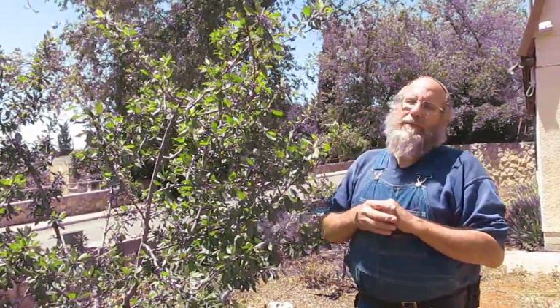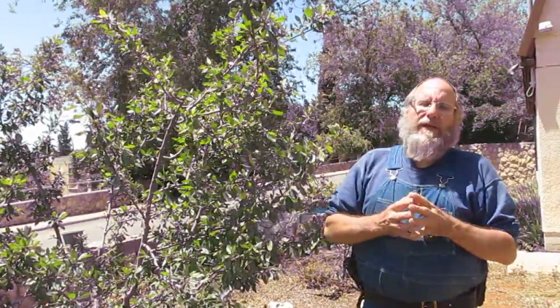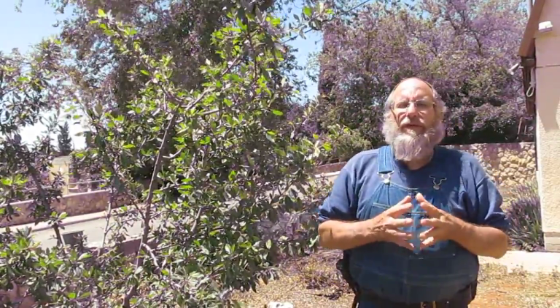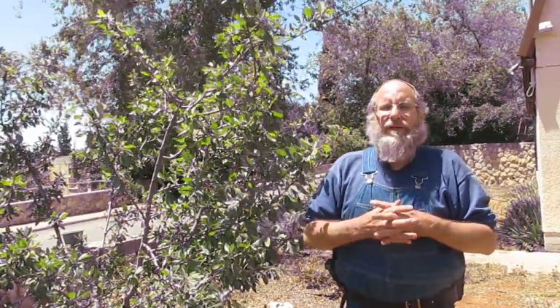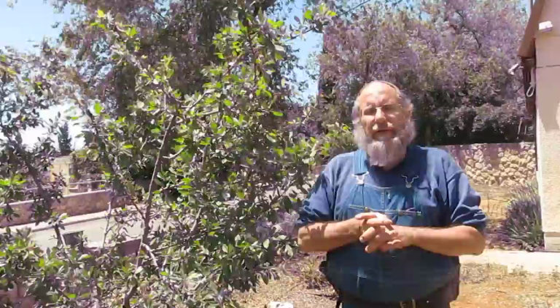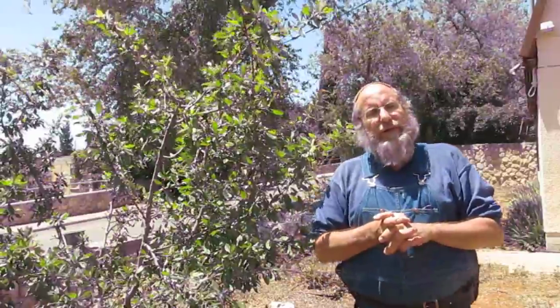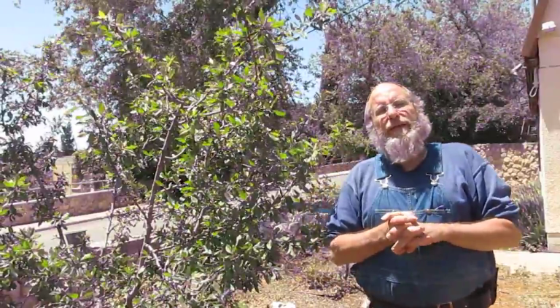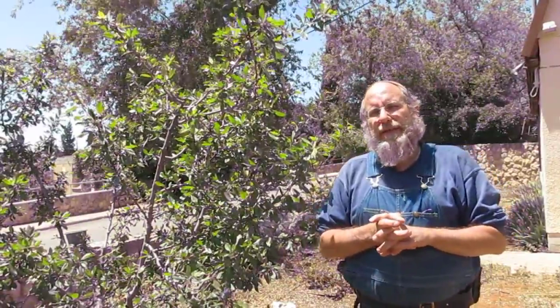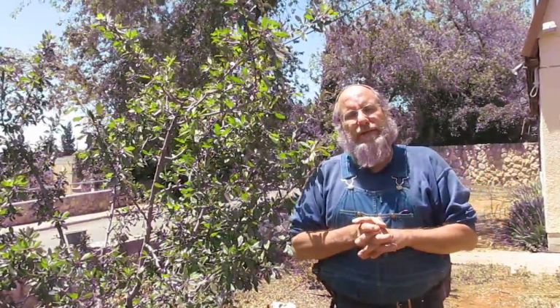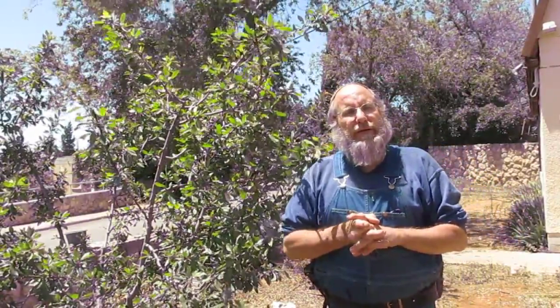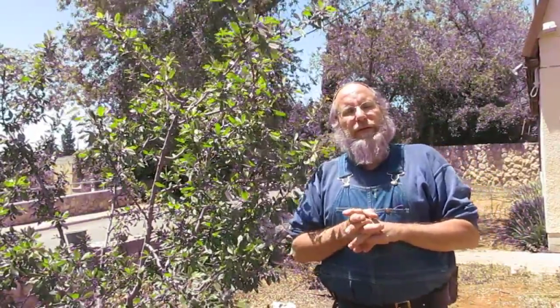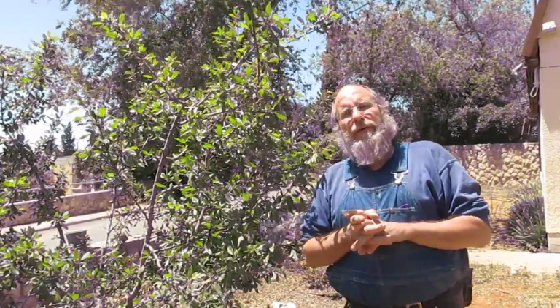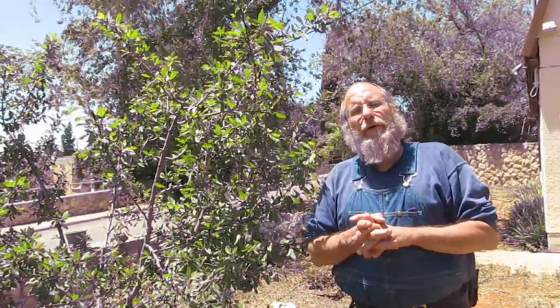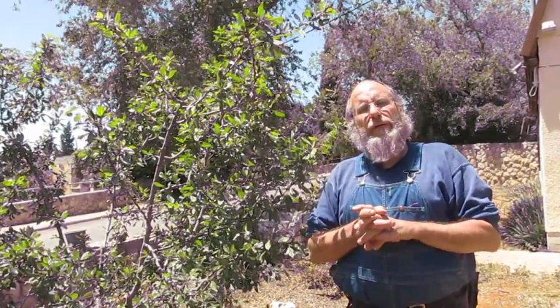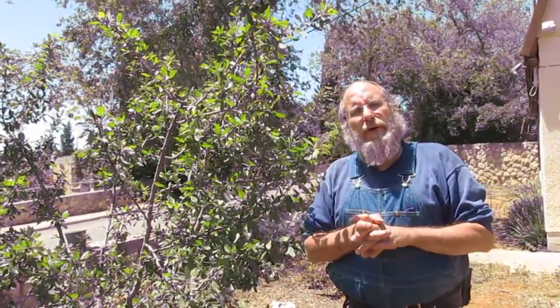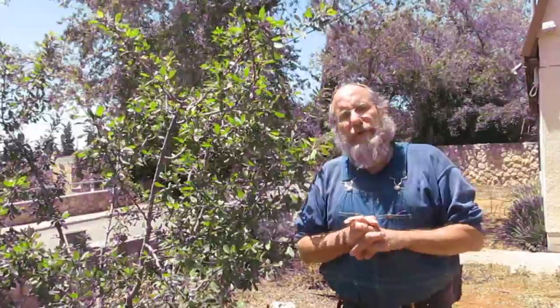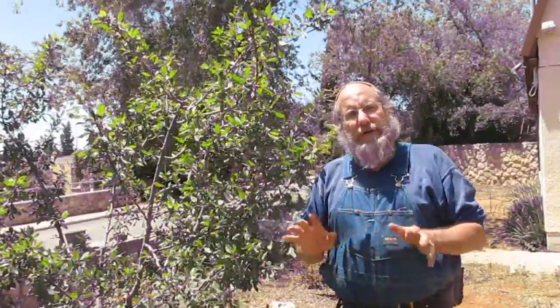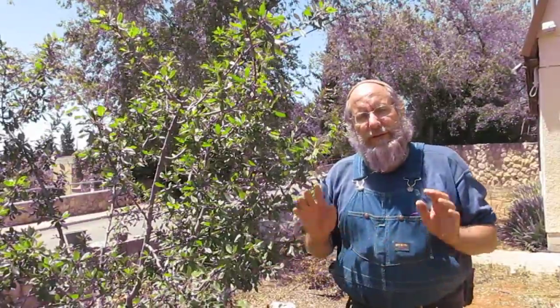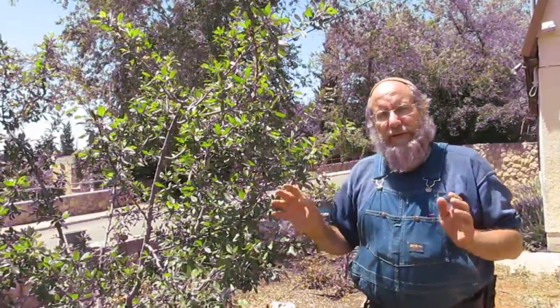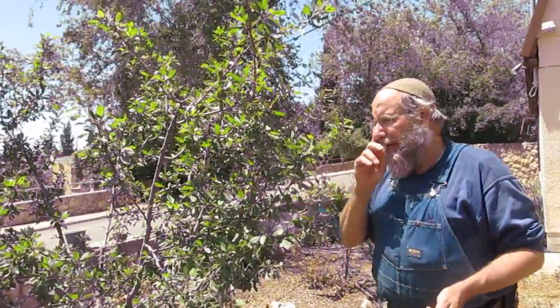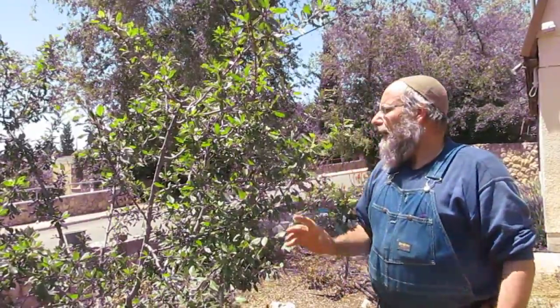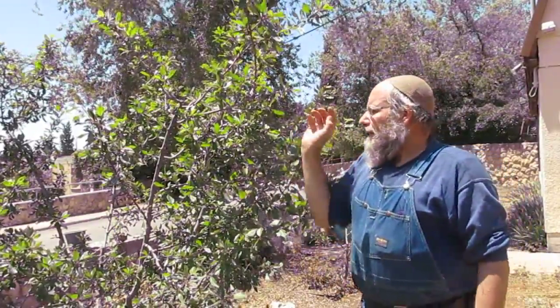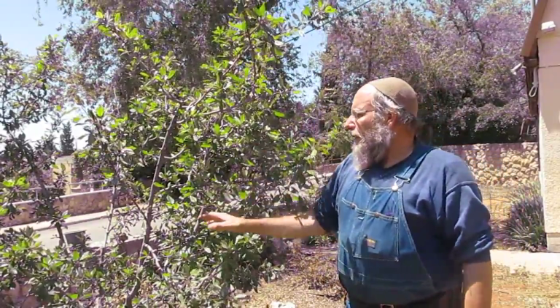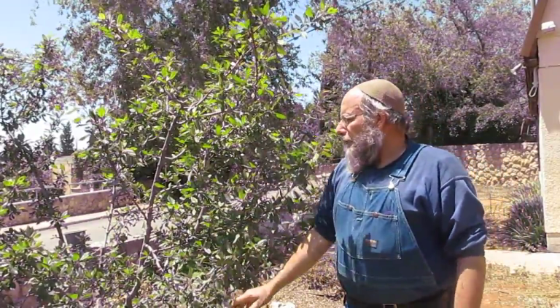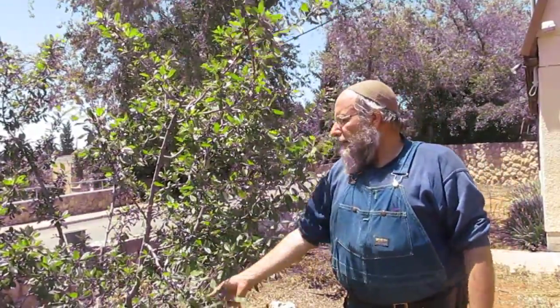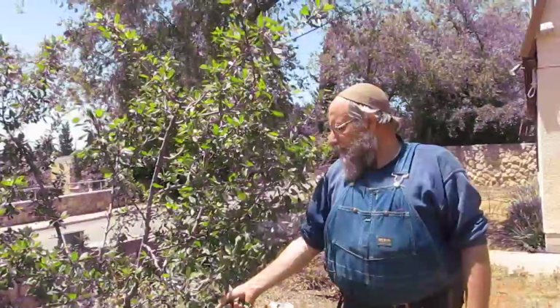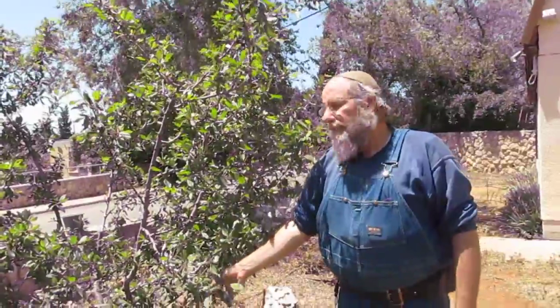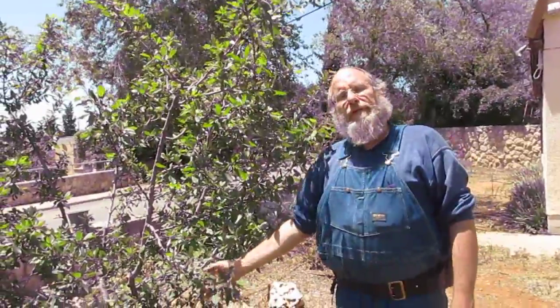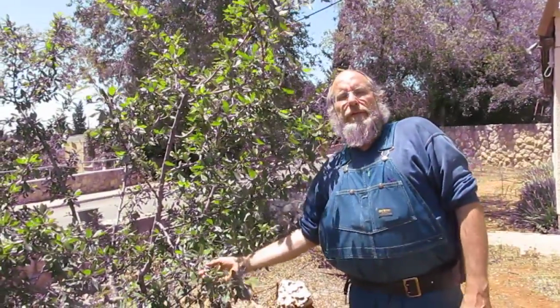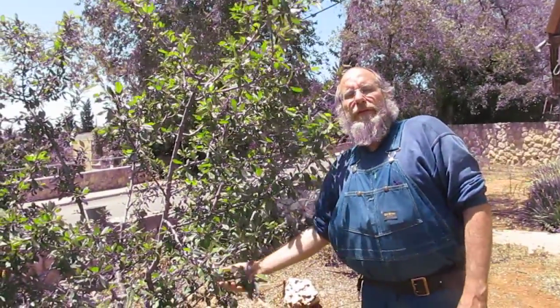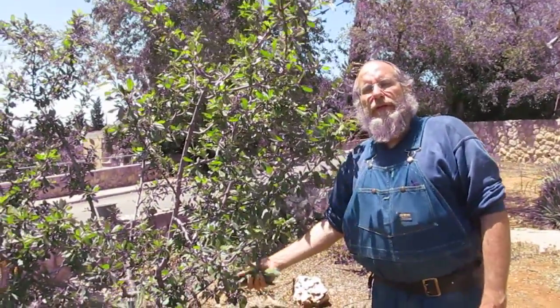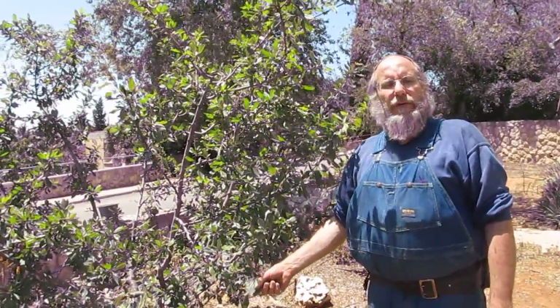Perhaps next year, you'll realize that your tree is overcropping and overbearing, and so you should take care of this beforehand. That's one of the methods of dealing with overcropping.